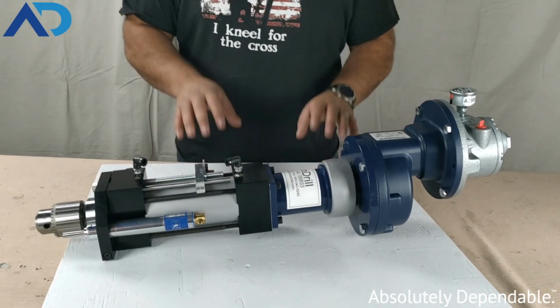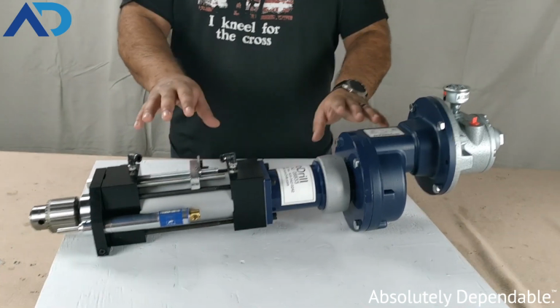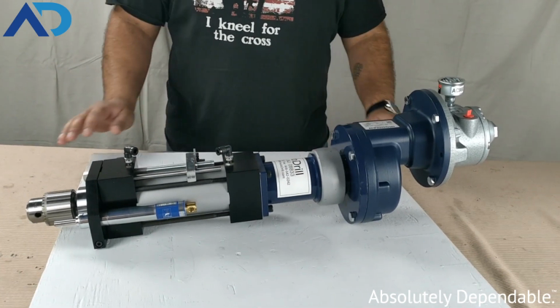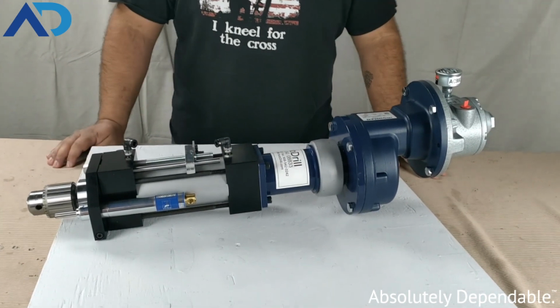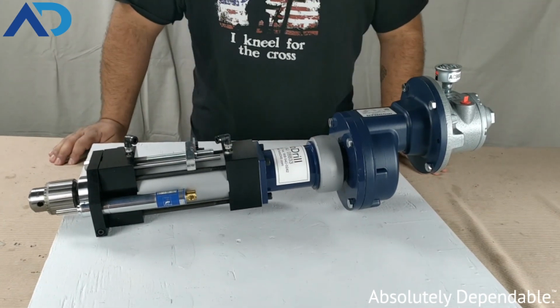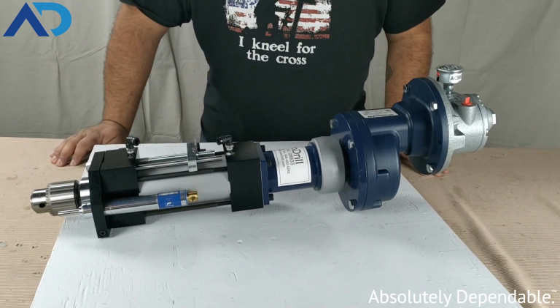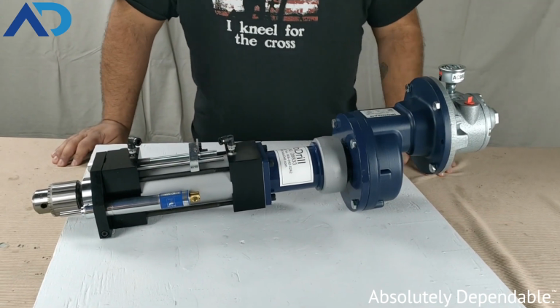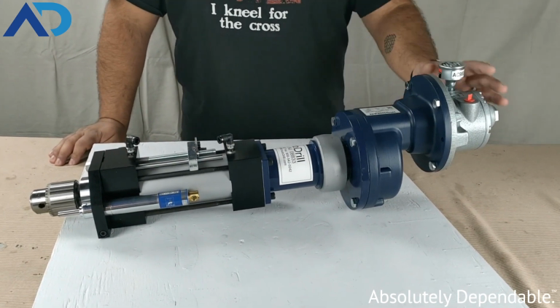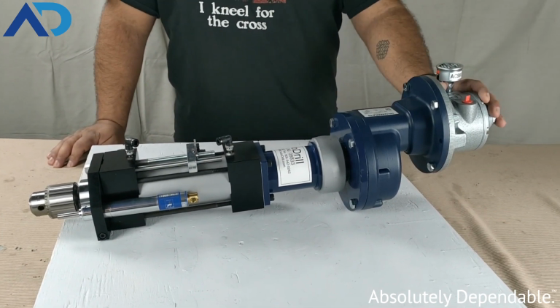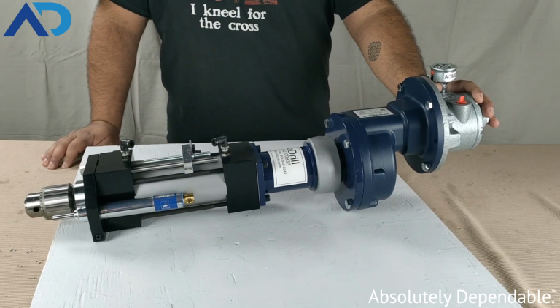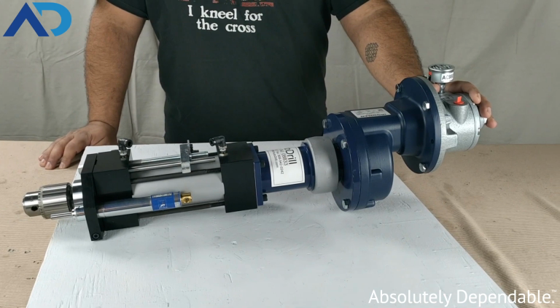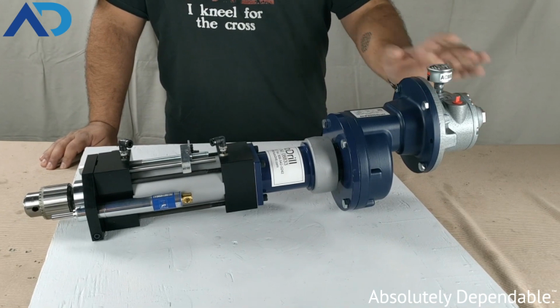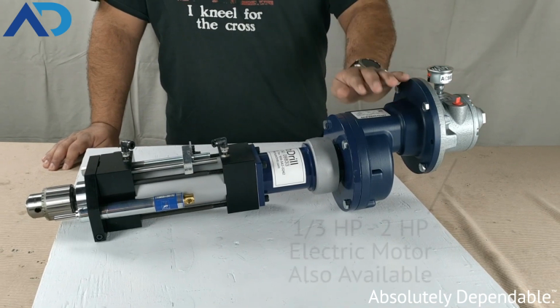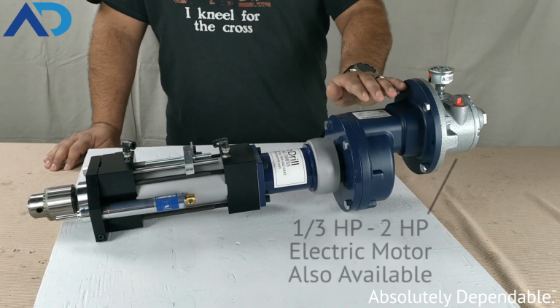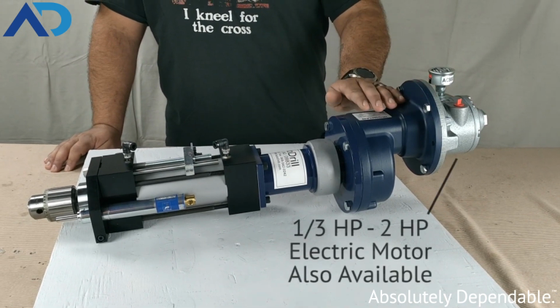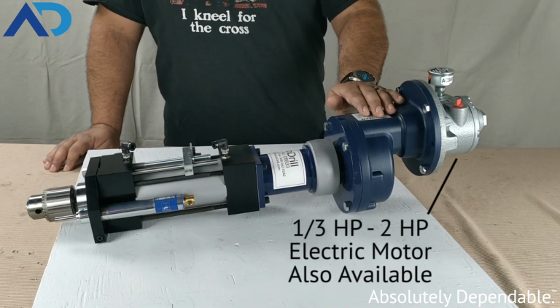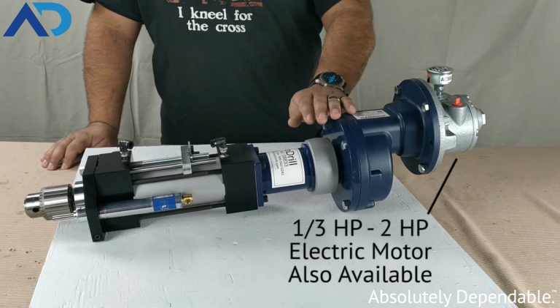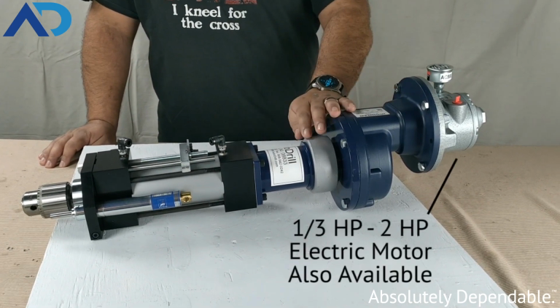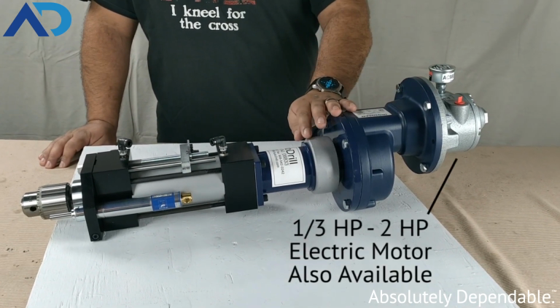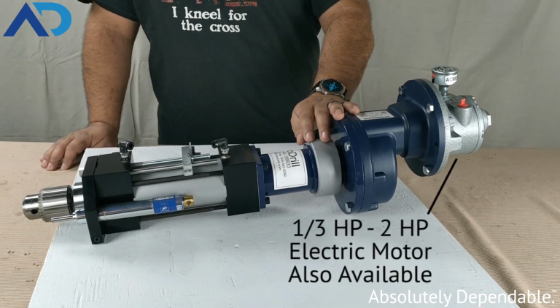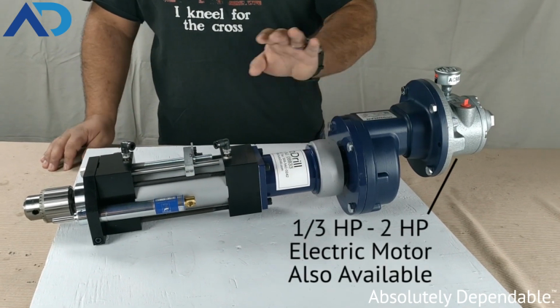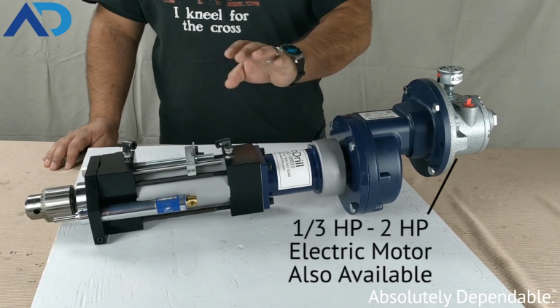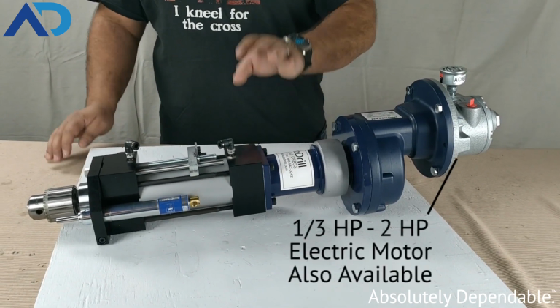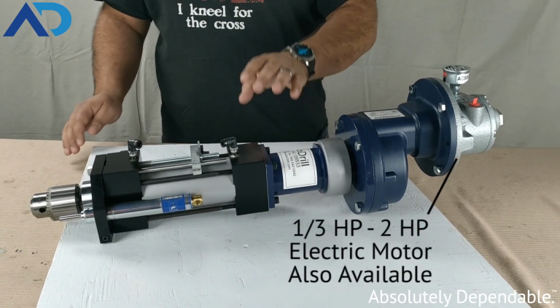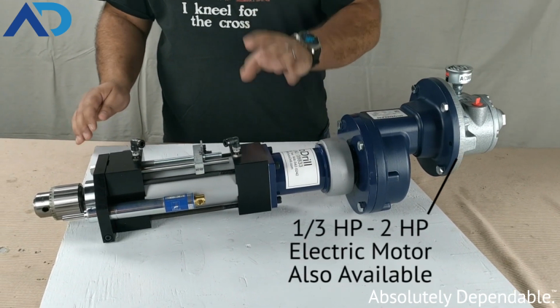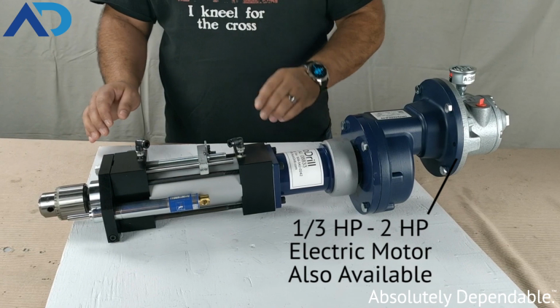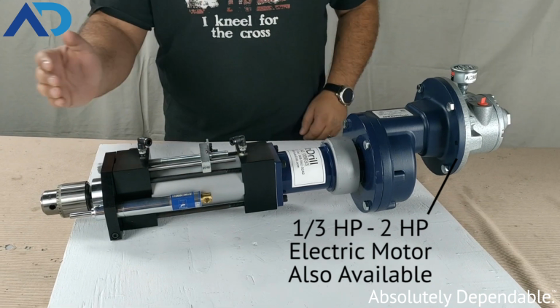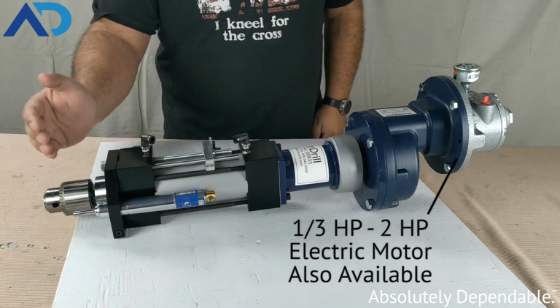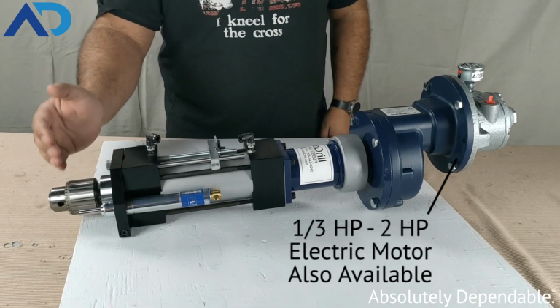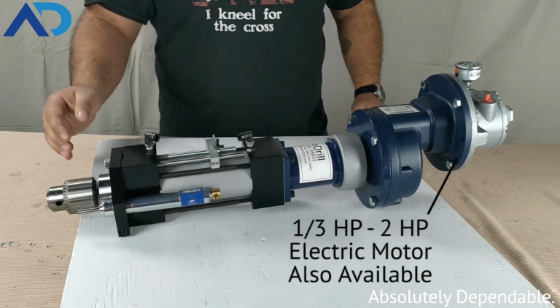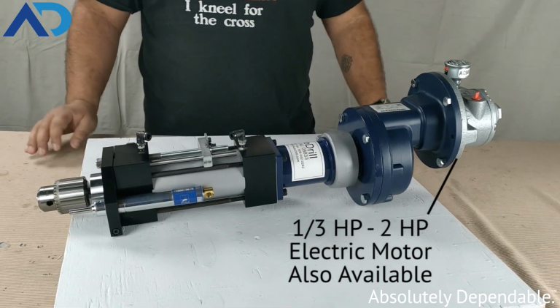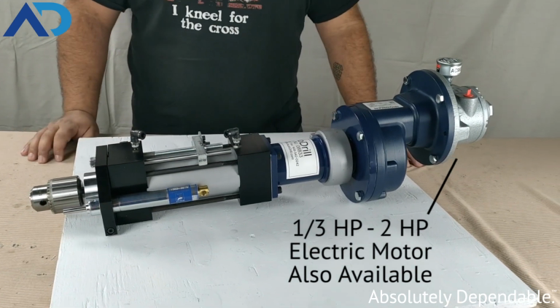Now, this particular unit here is actually an air motor driven, primary gear reduction, direct drive mounted, 2000 series auto drill with a half inch key type chuck on the end.